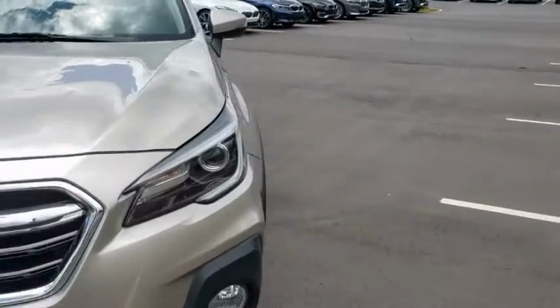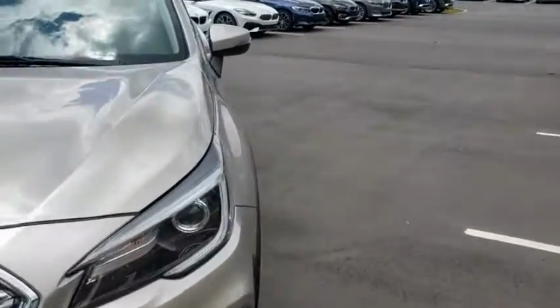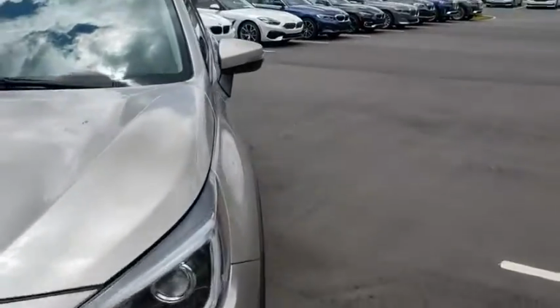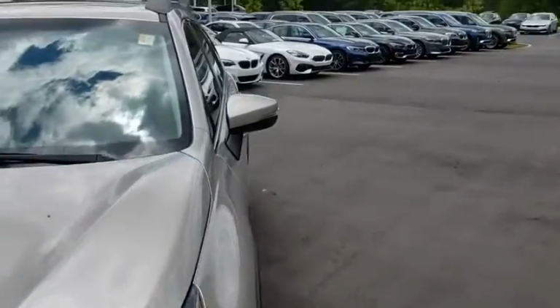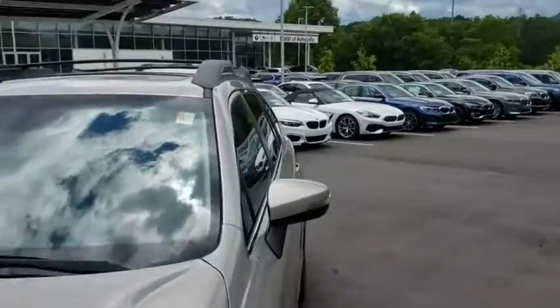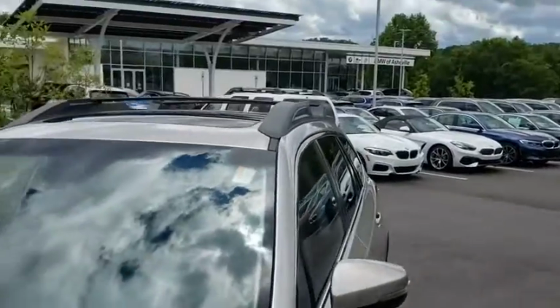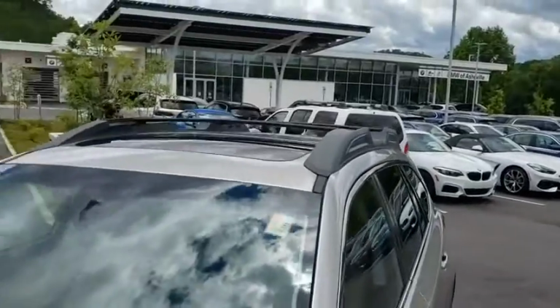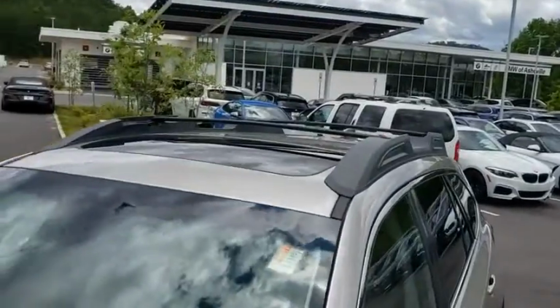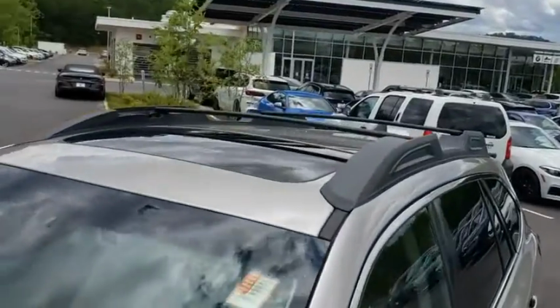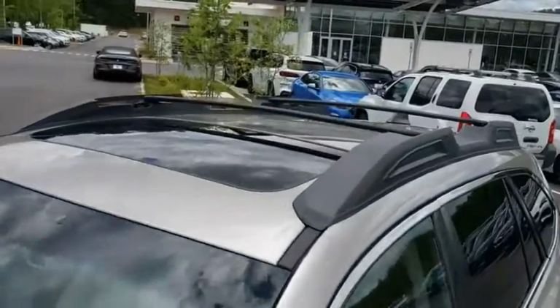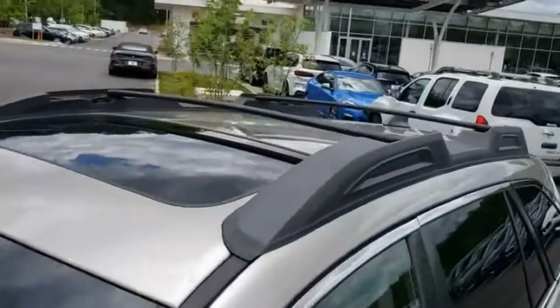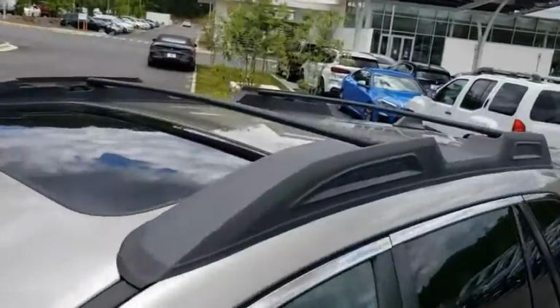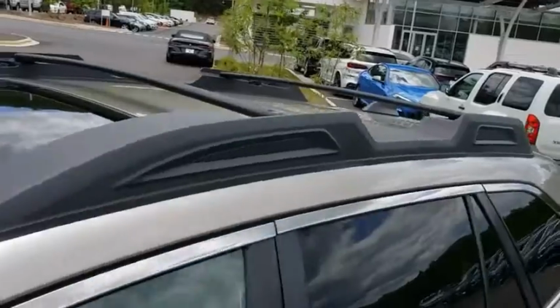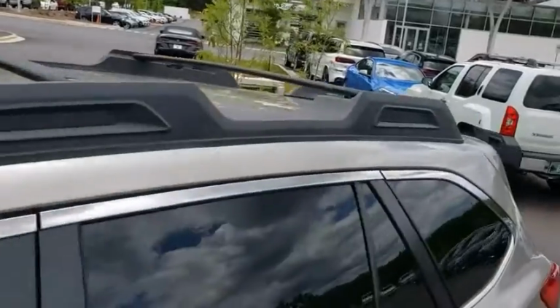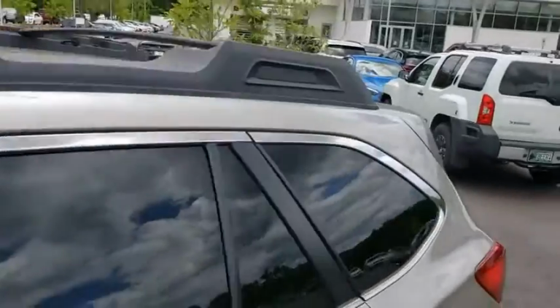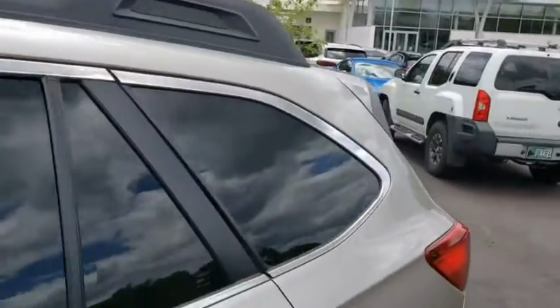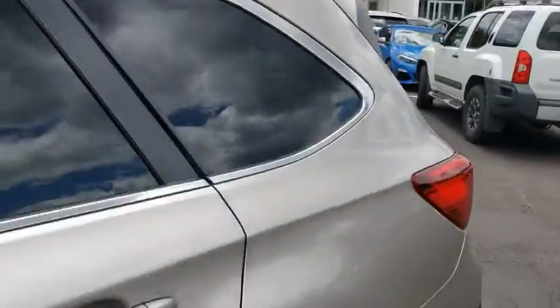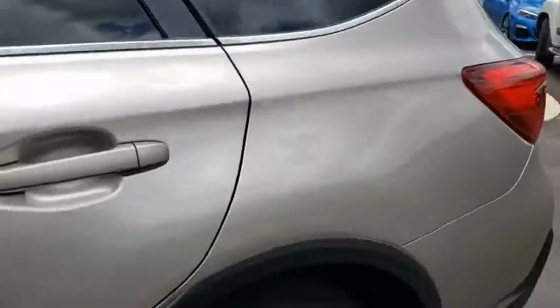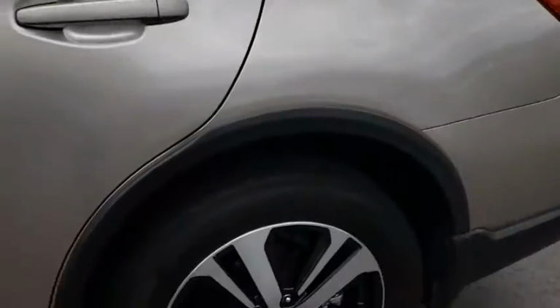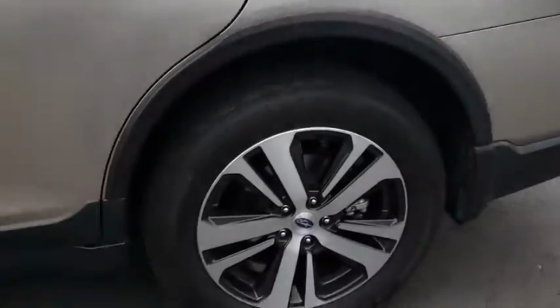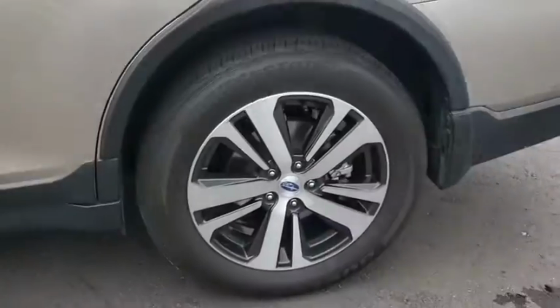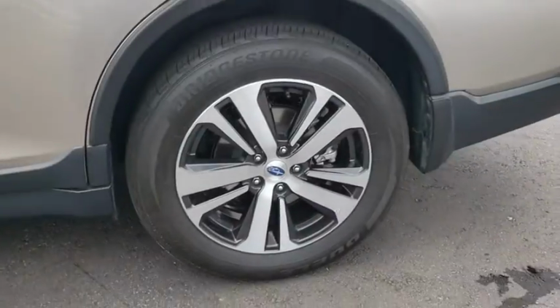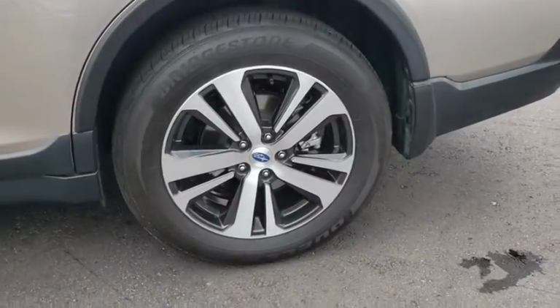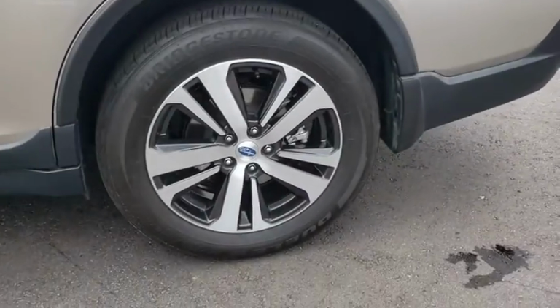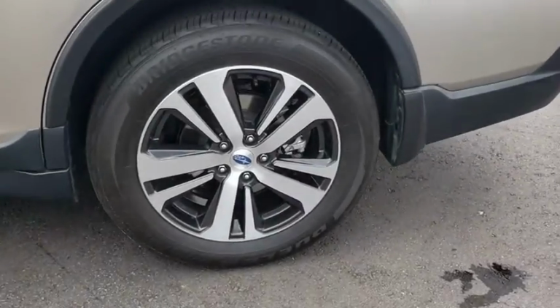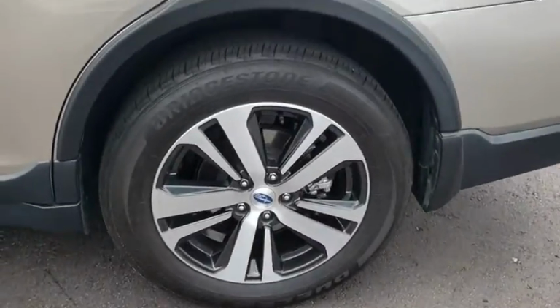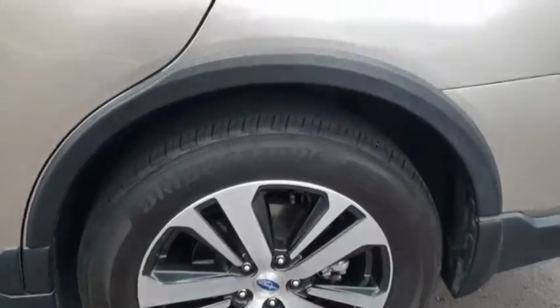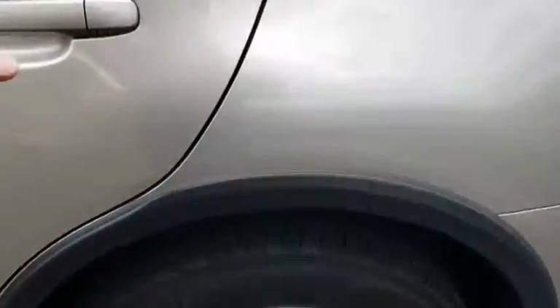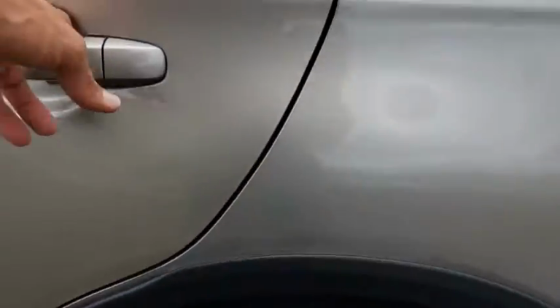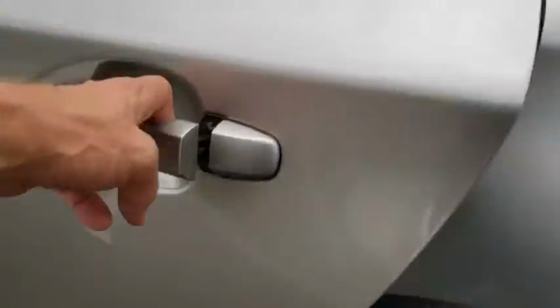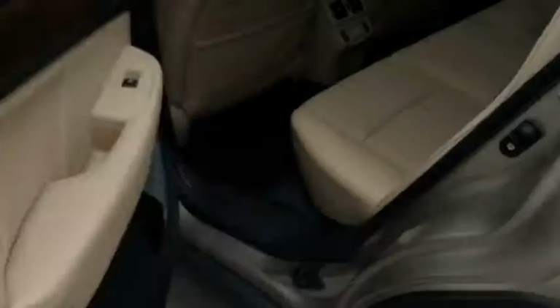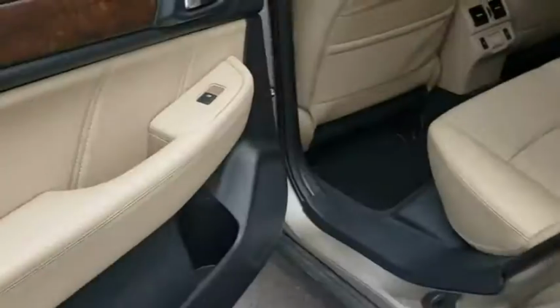Power steering, adjustable steering wheel, aluminum wheels, keyless start, cruise control, four-wheel disc brakes, auto-dimming rear-view mirror, floor mats.